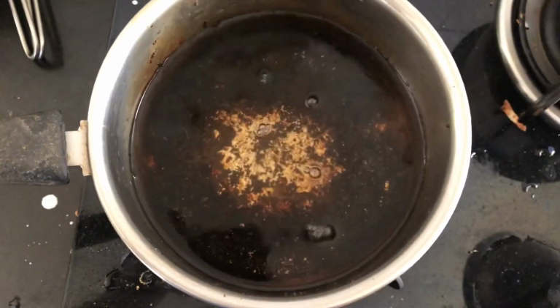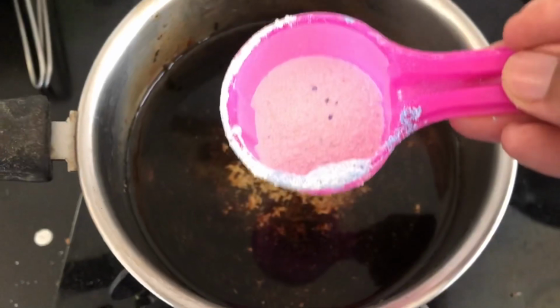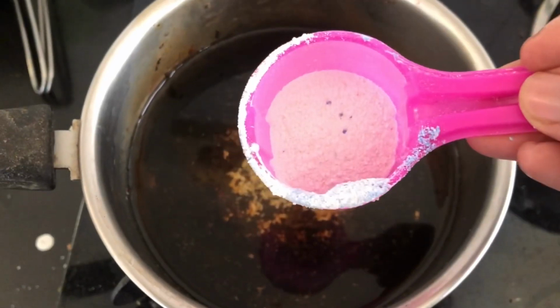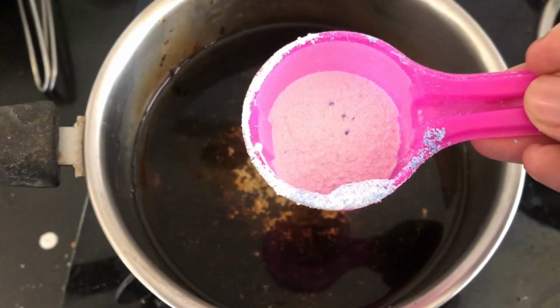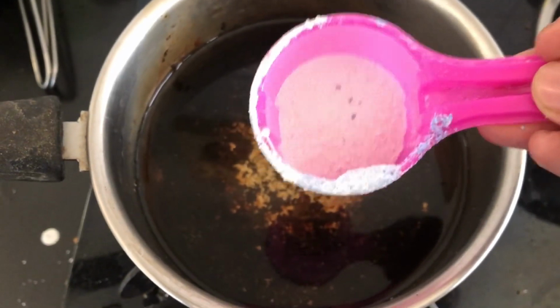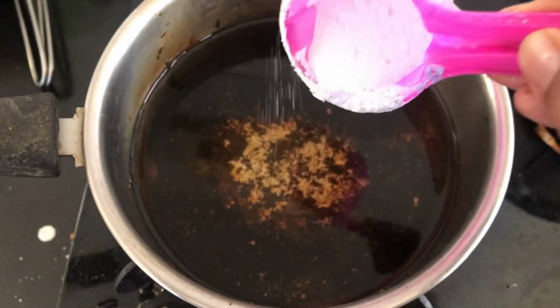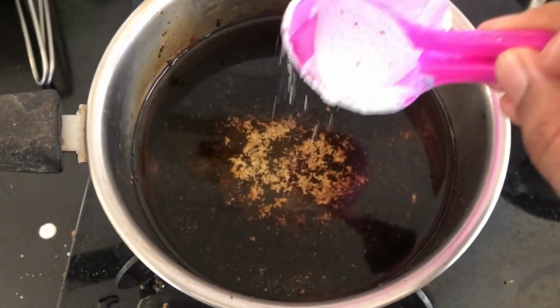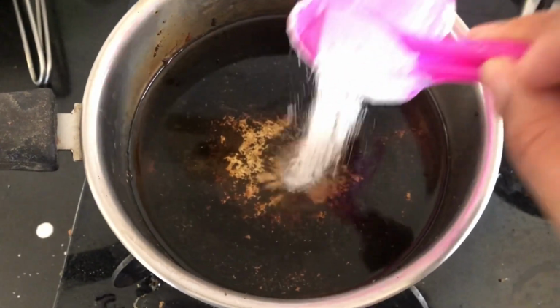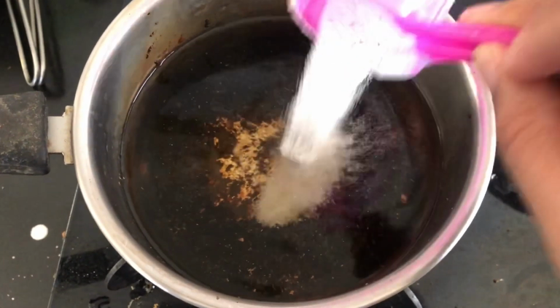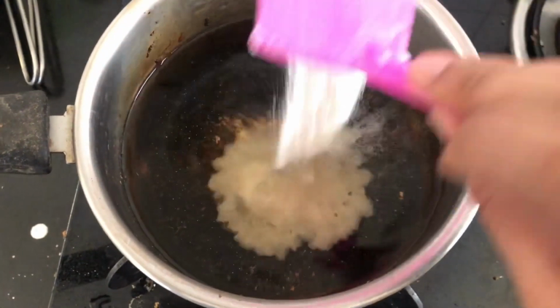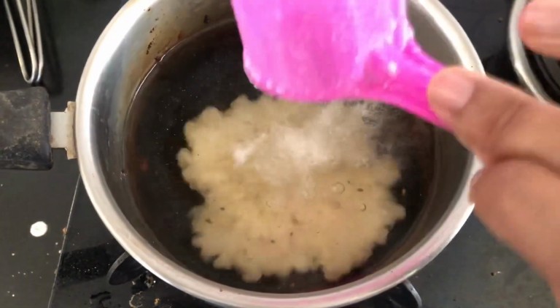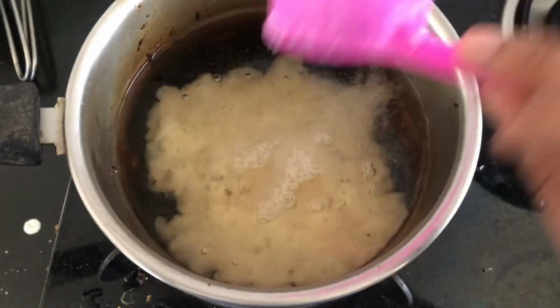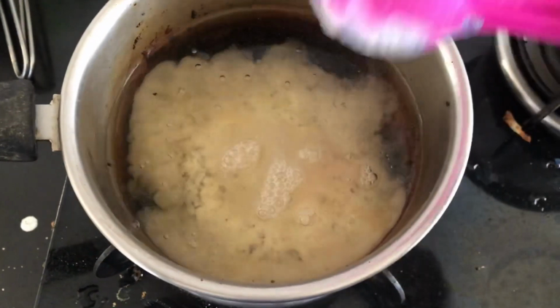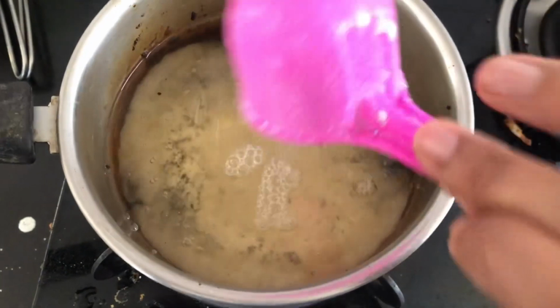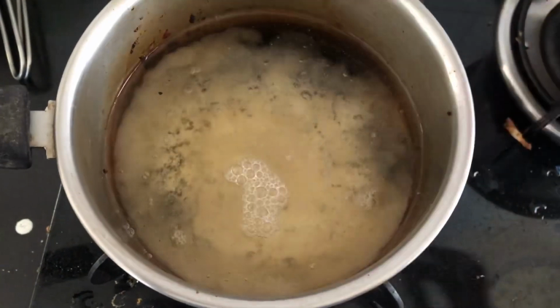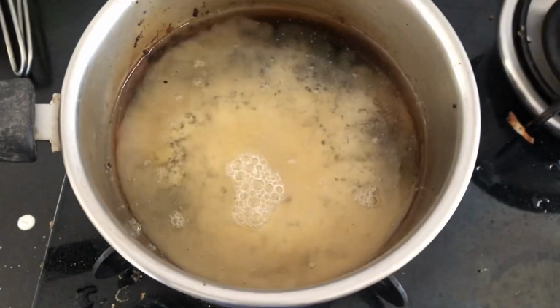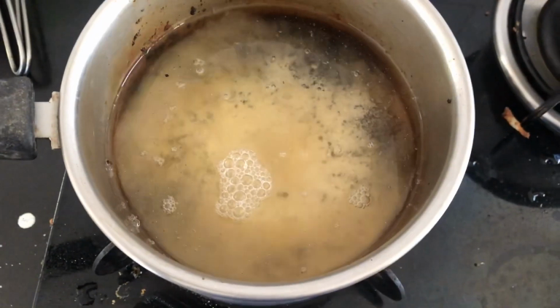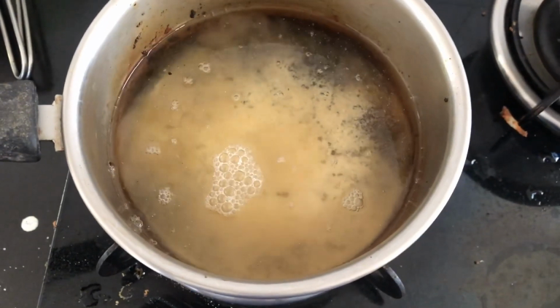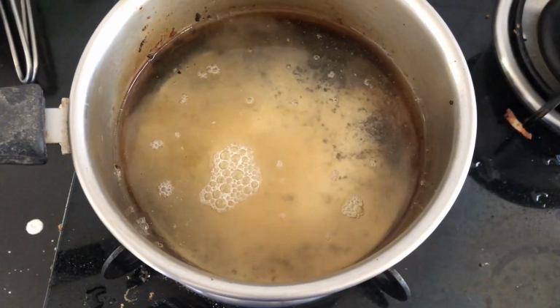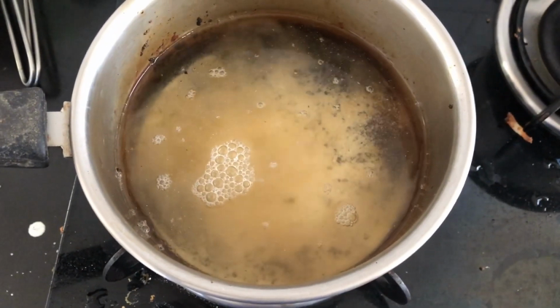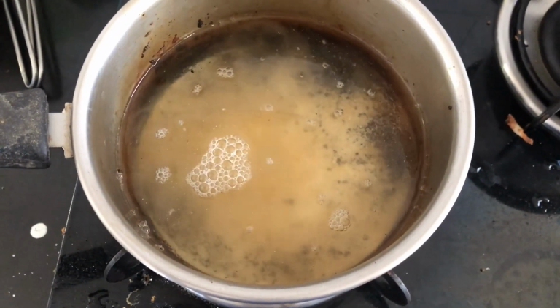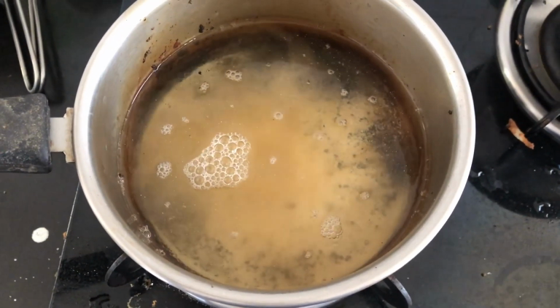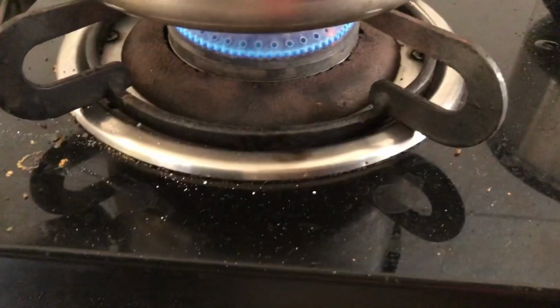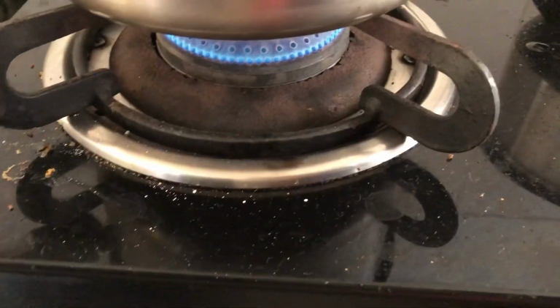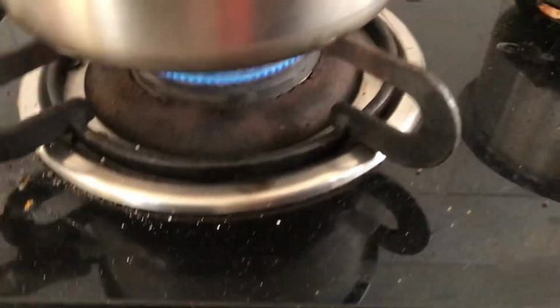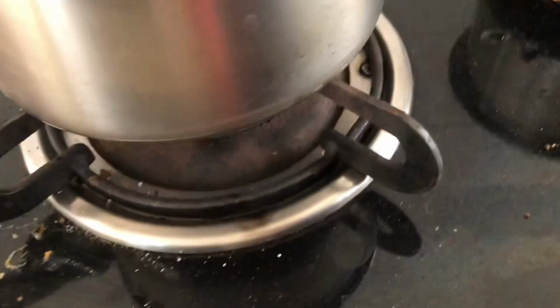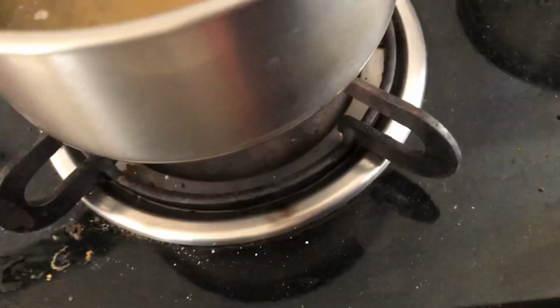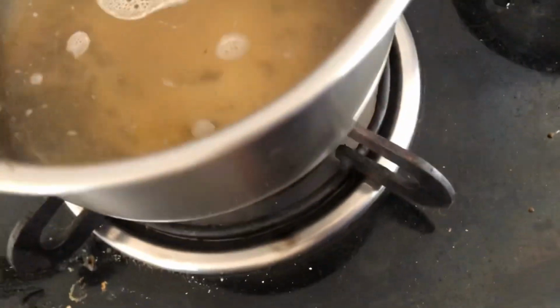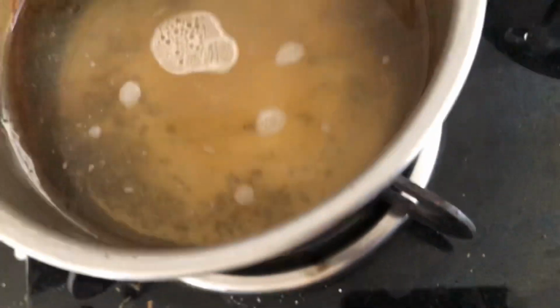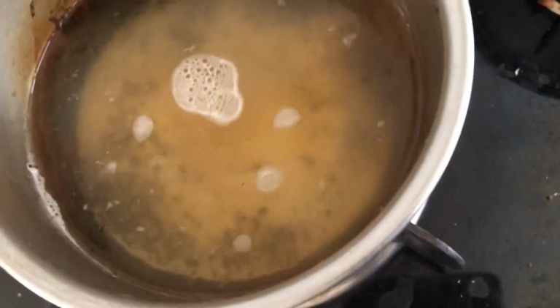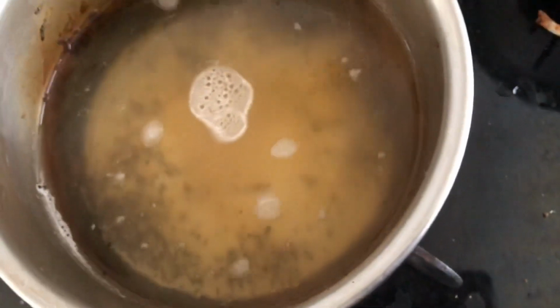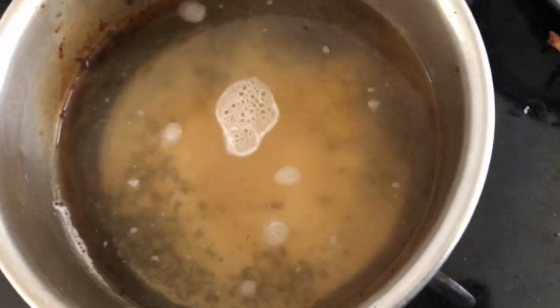I have added some water so that the burnt area is fully covered, and I'm adding around a tablespoon of detergent powder. You can use any detergent powder that you normally use to wash your clothes.